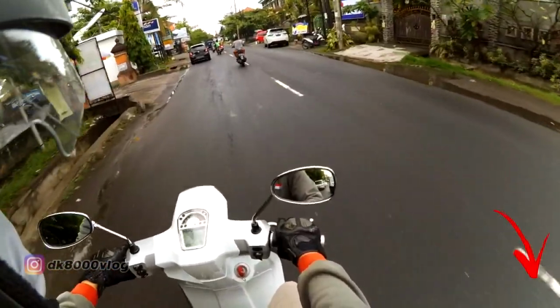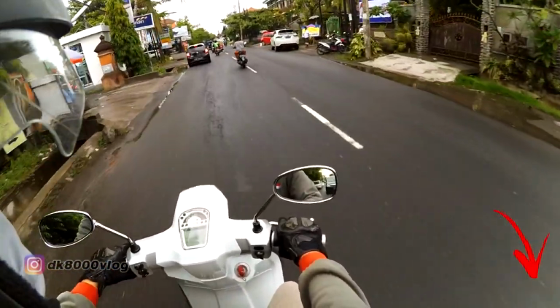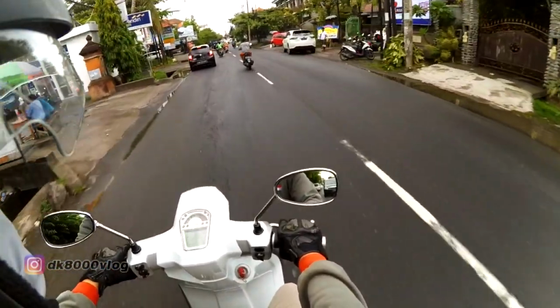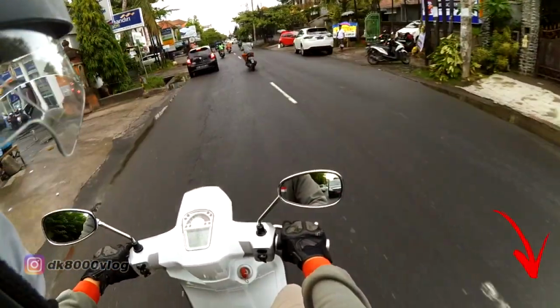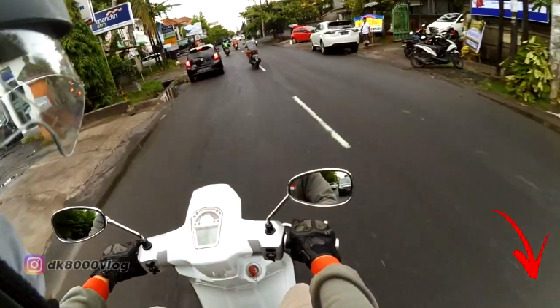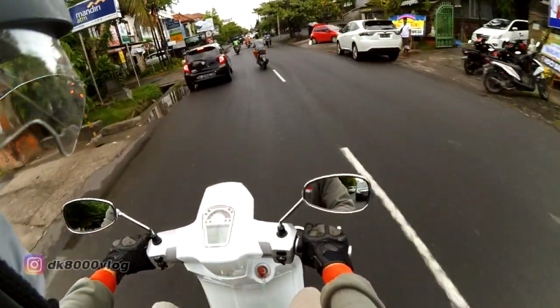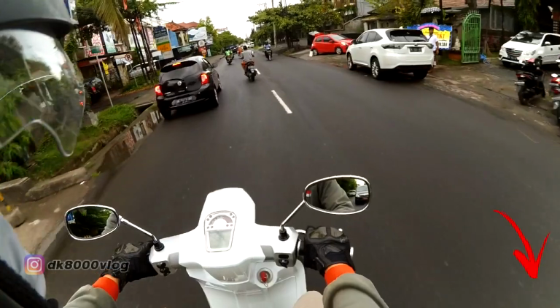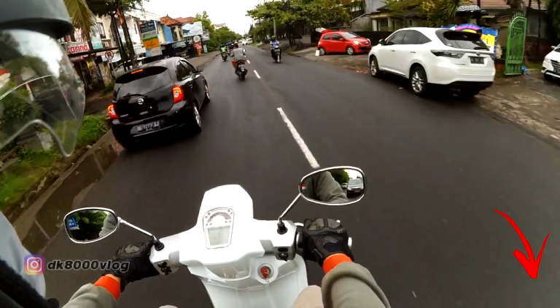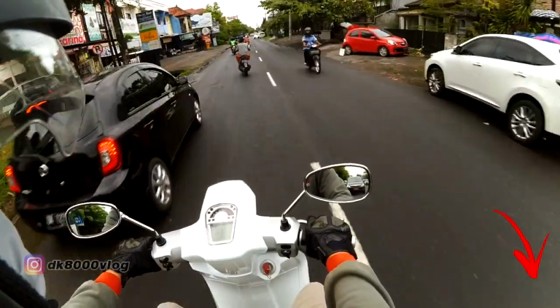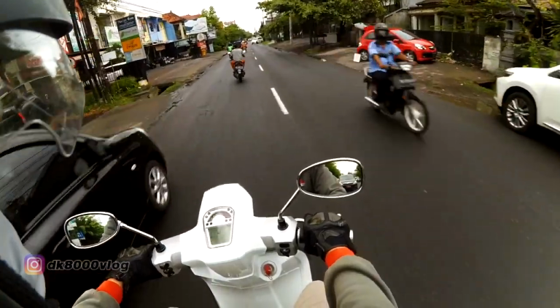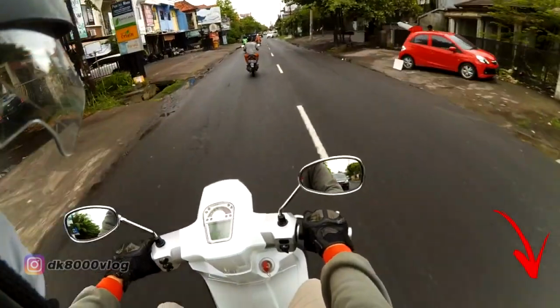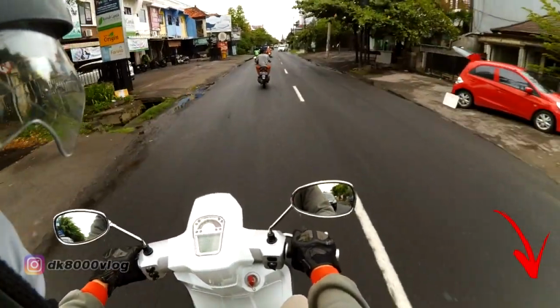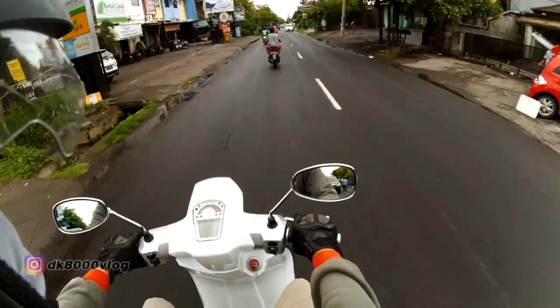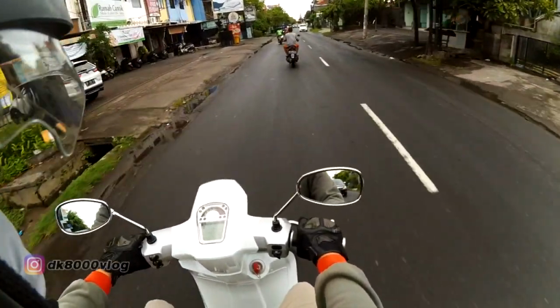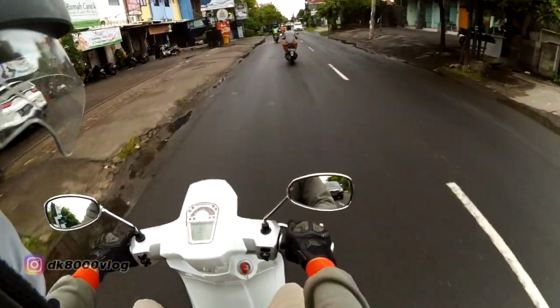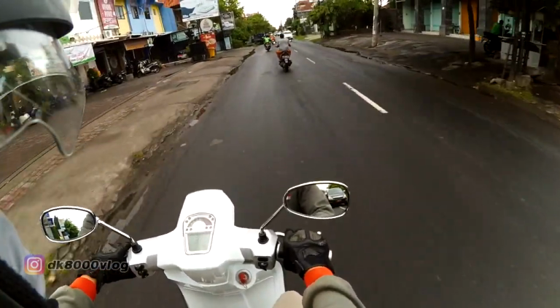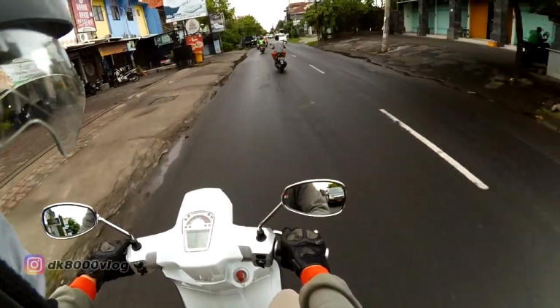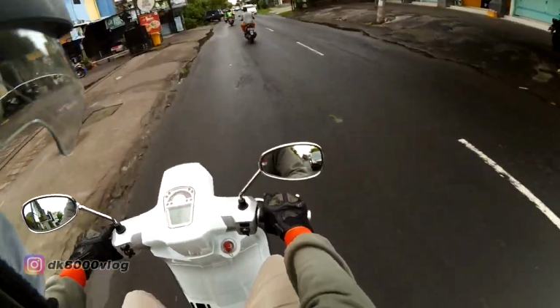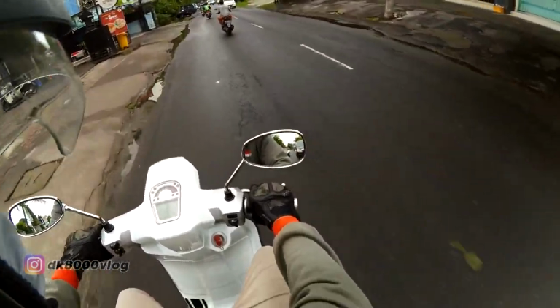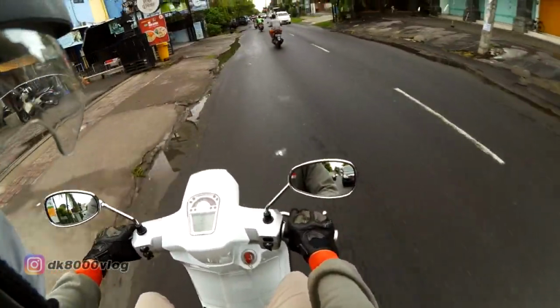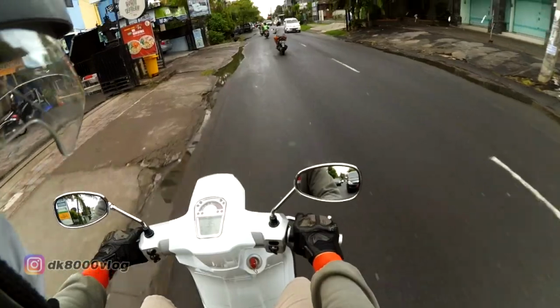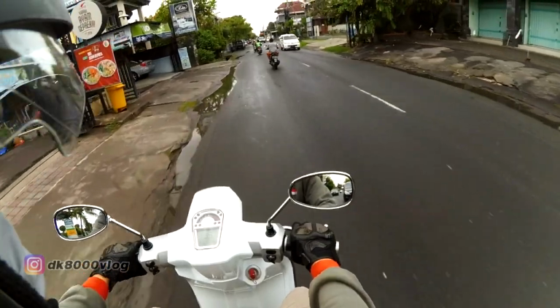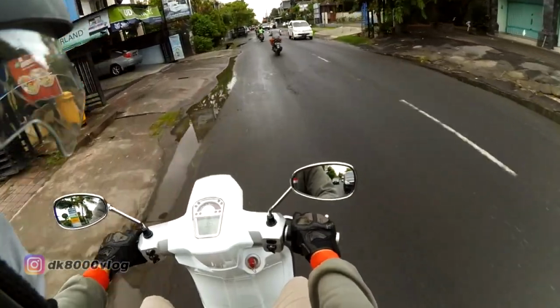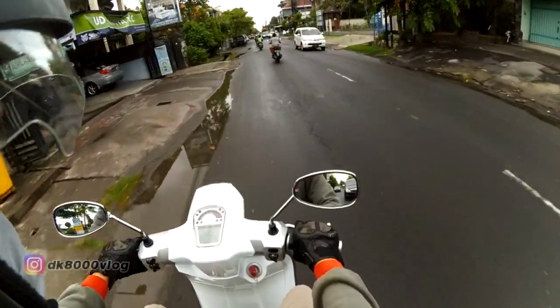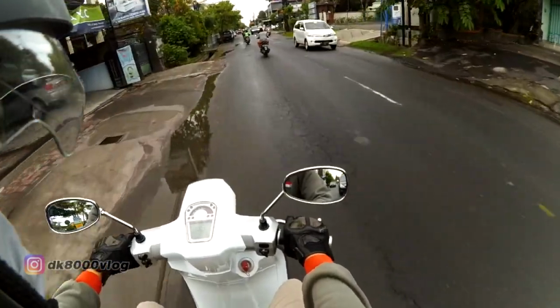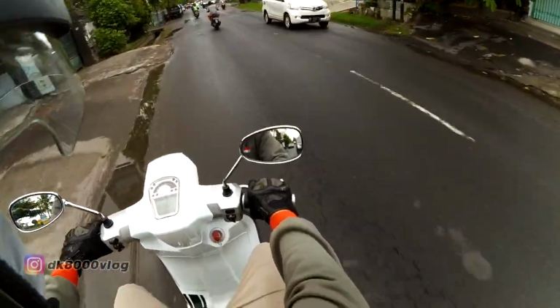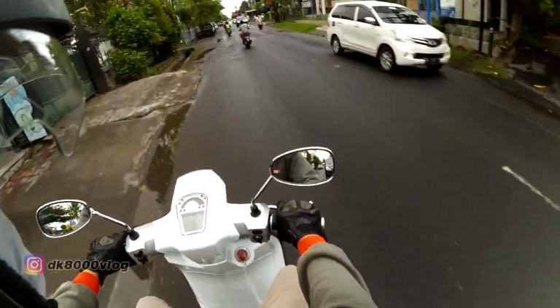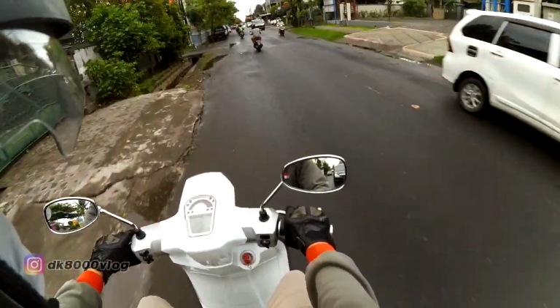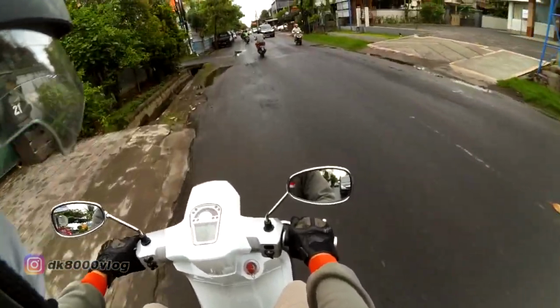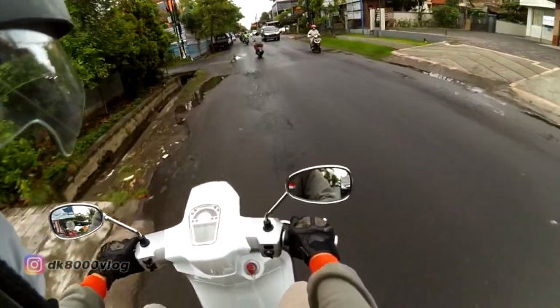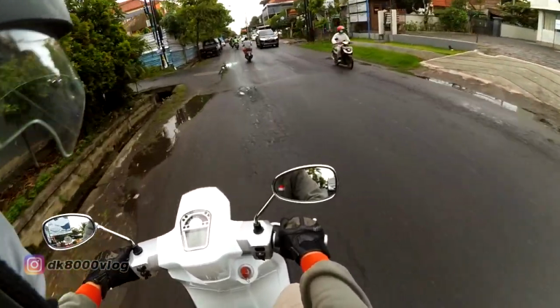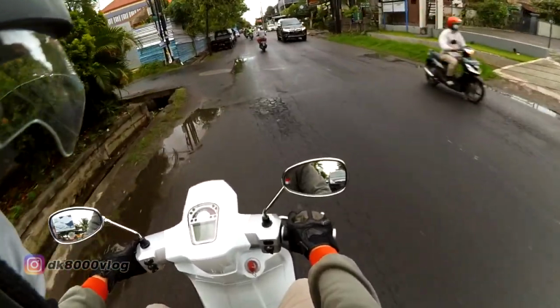The 125cc version I already reviewed before — the link is up above. This time the motor is the 200cc version, and the color is white, whereas the previous one was orange.